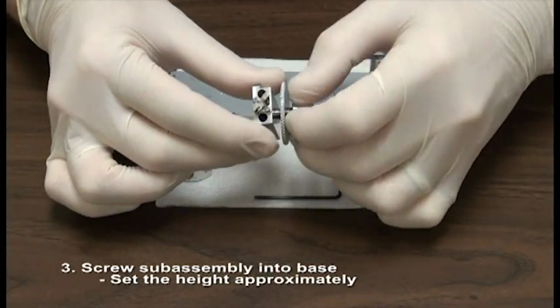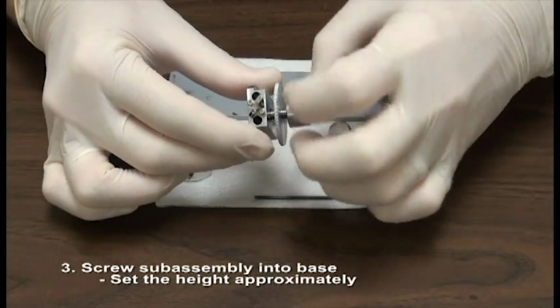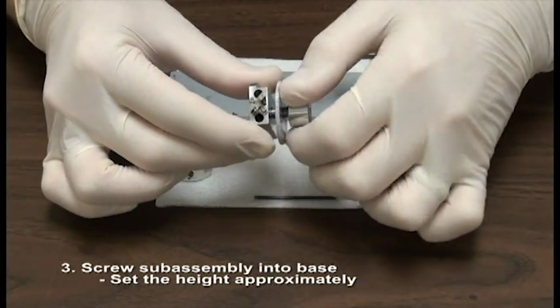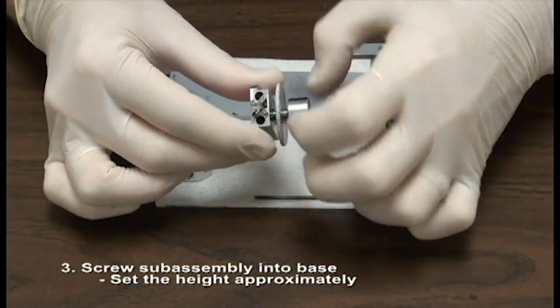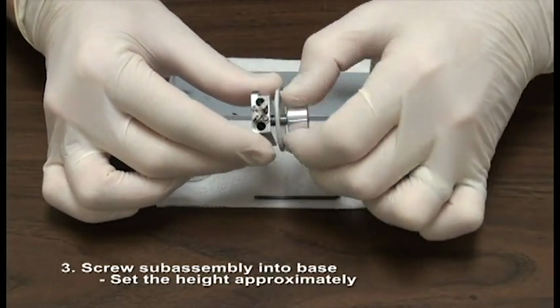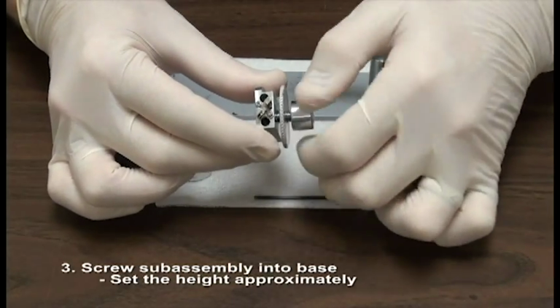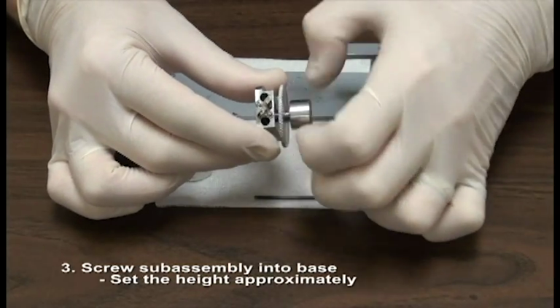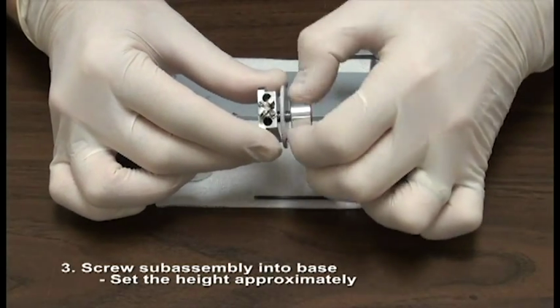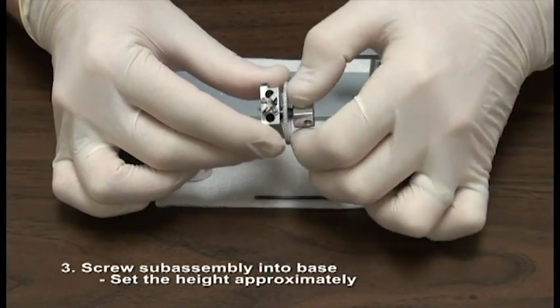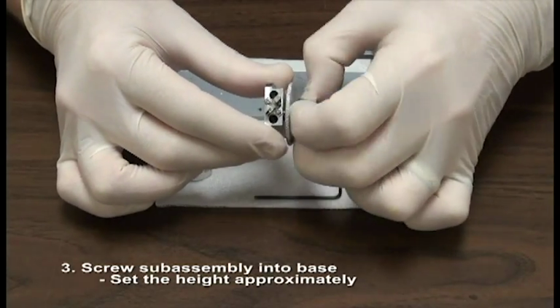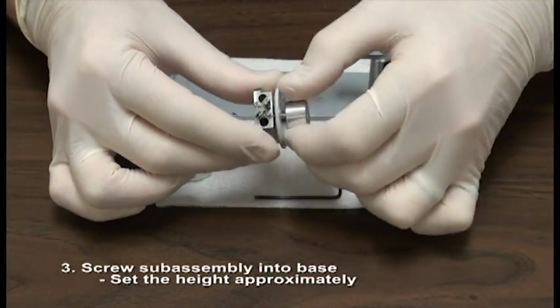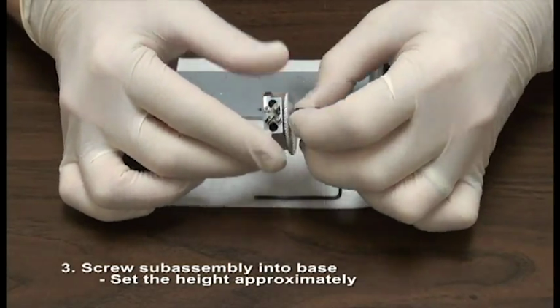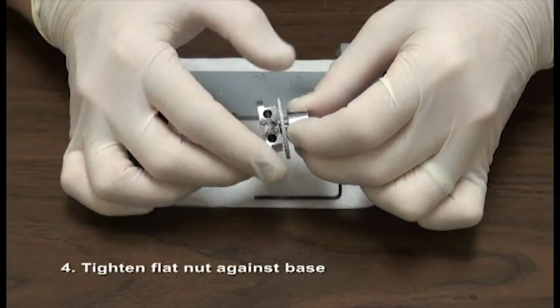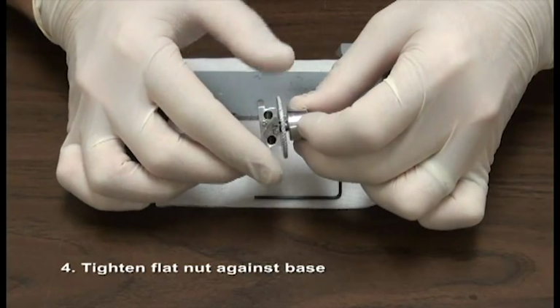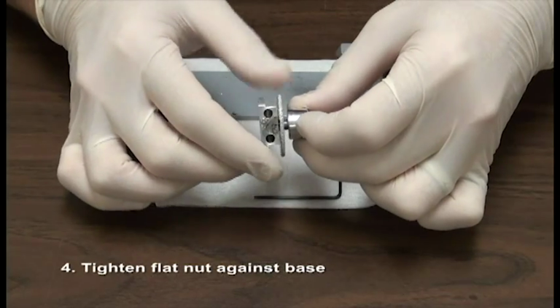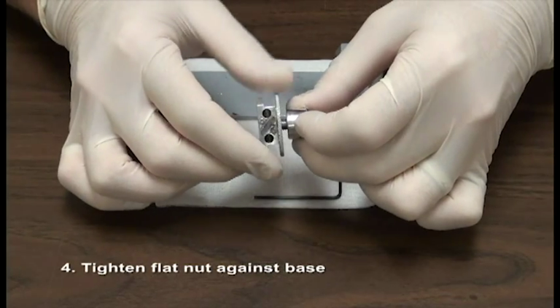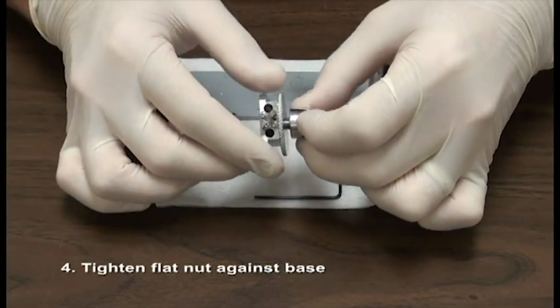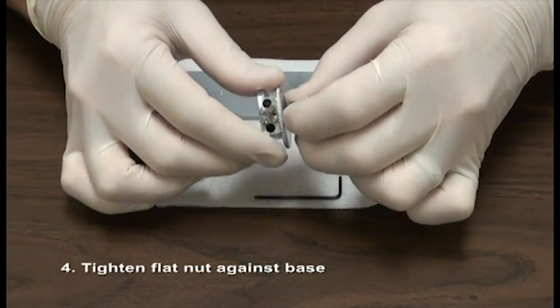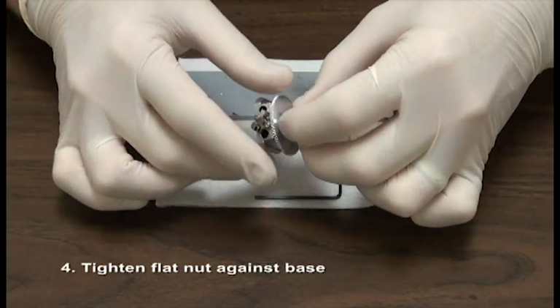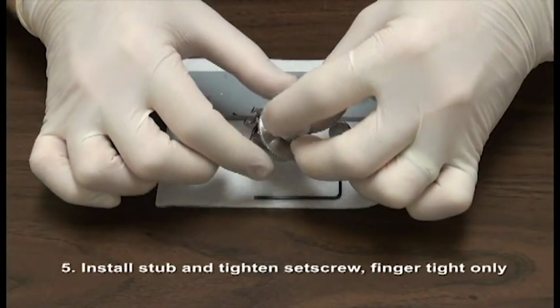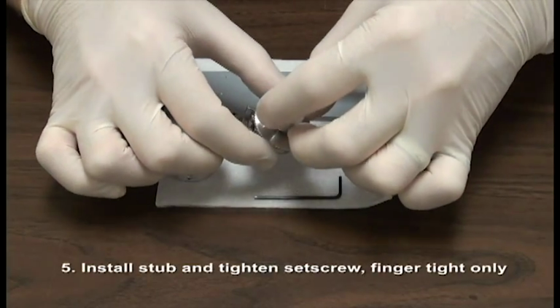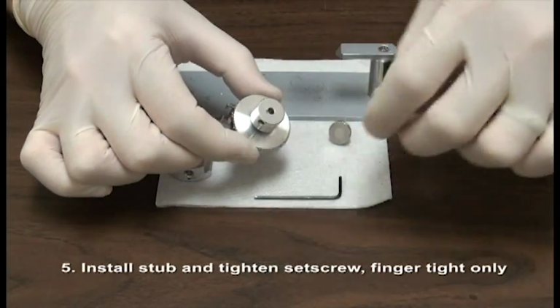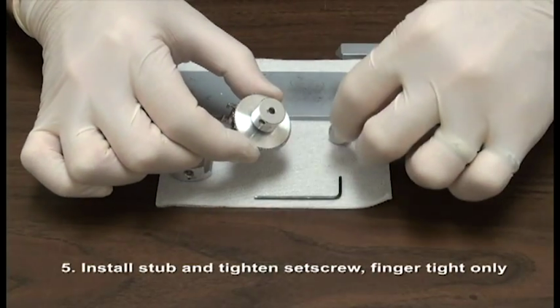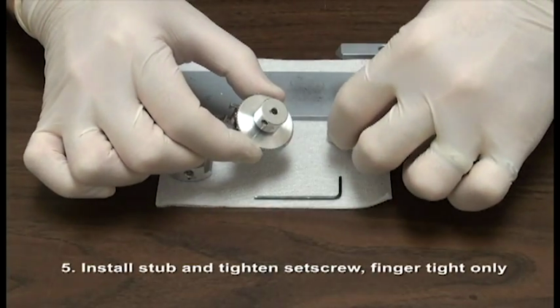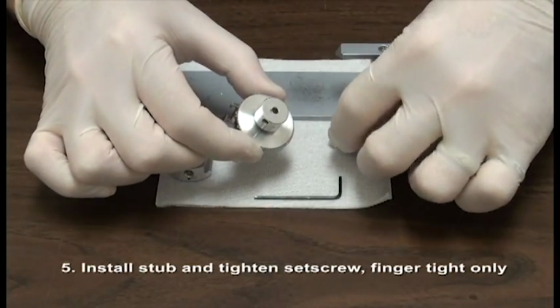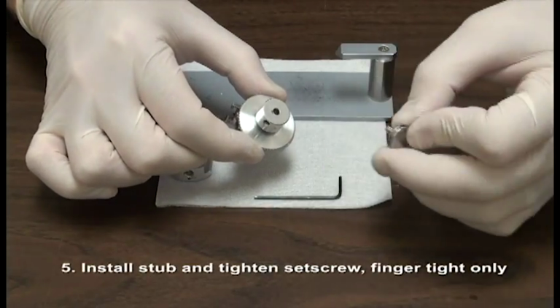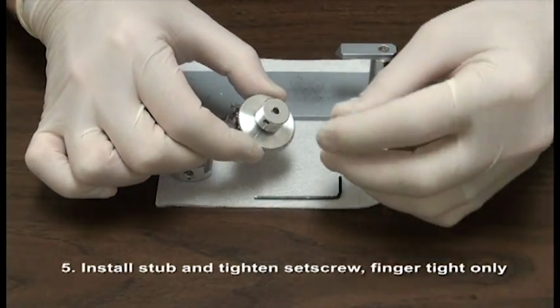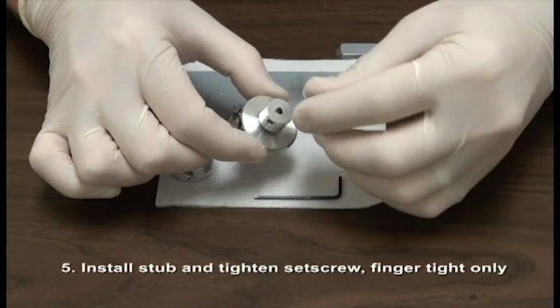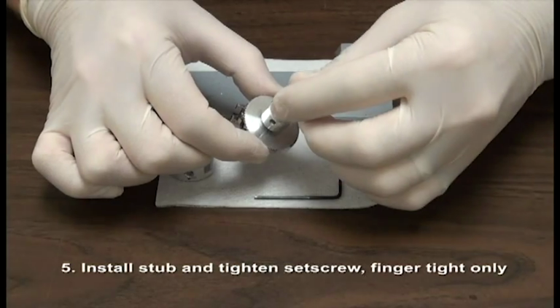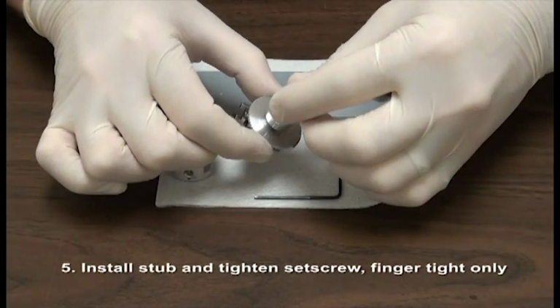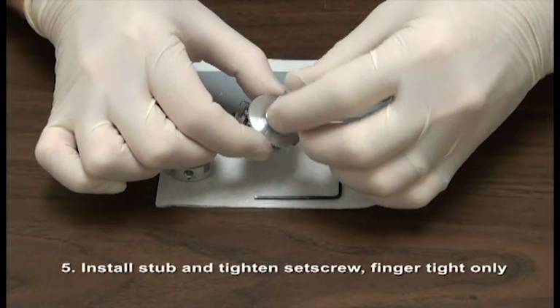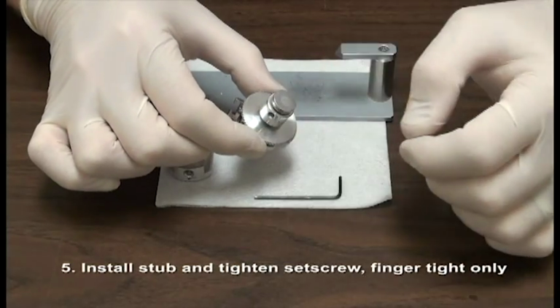Set the height approximately. Tighten the flat nut against the base, and install the stub and tighten the set screw. Finger tight only.